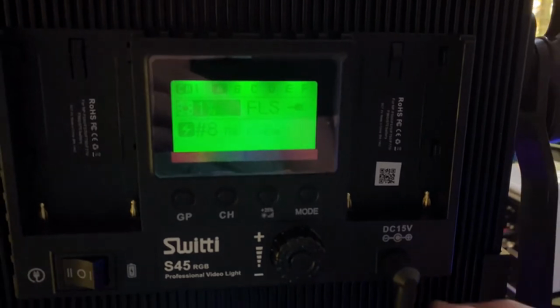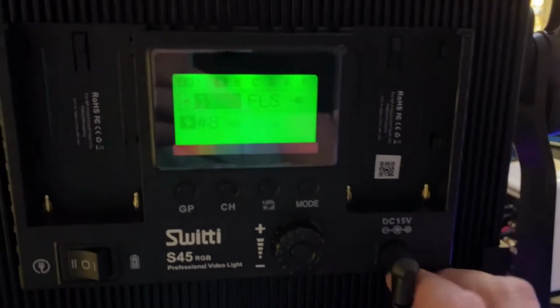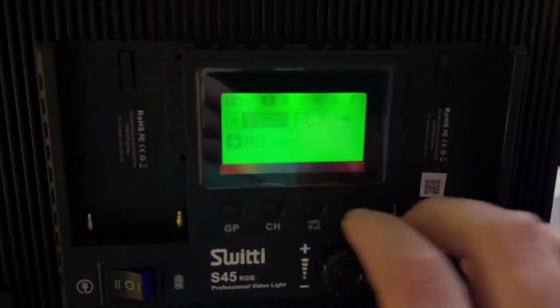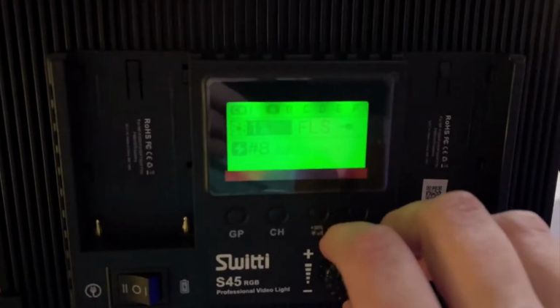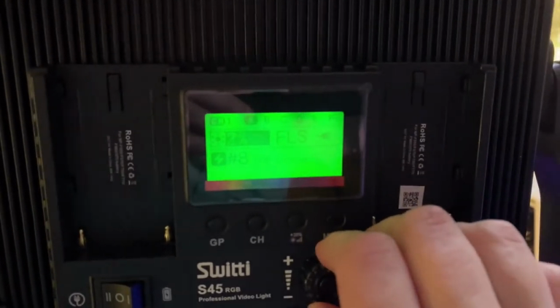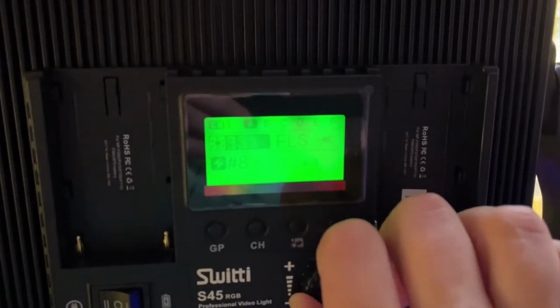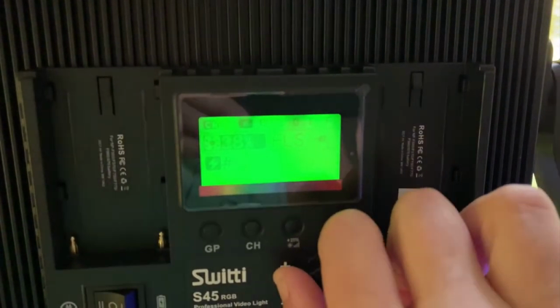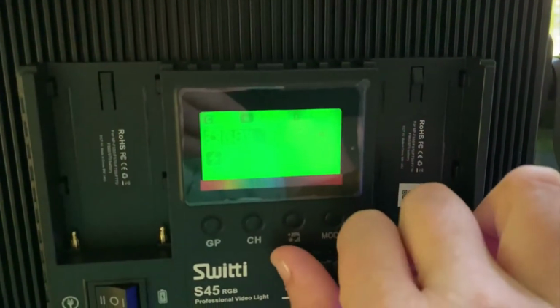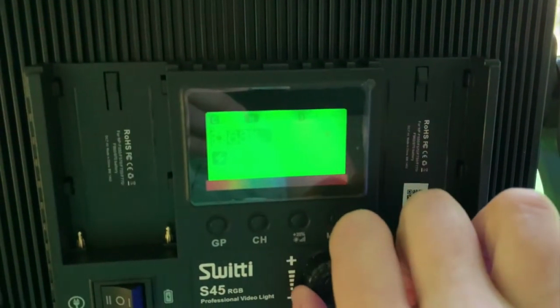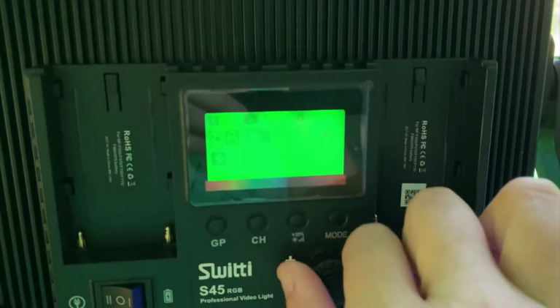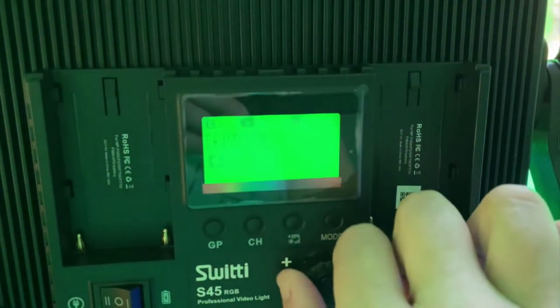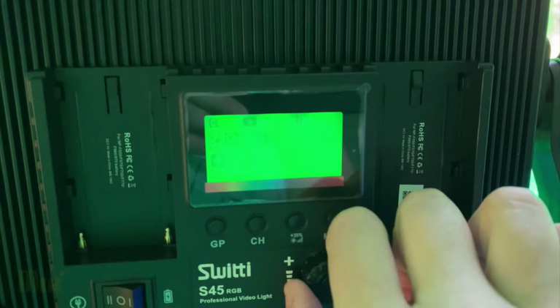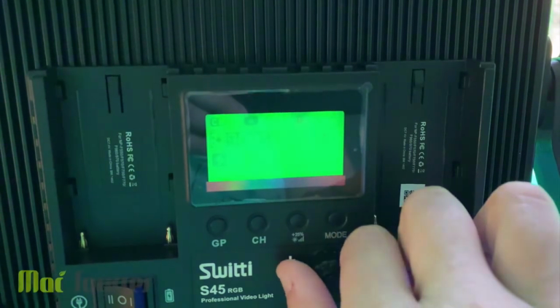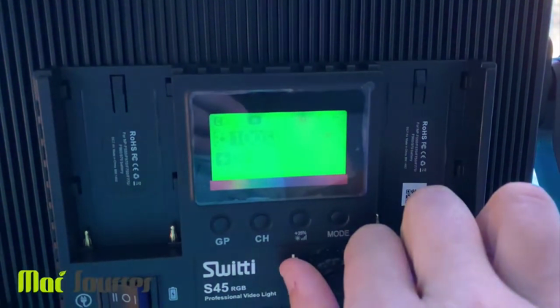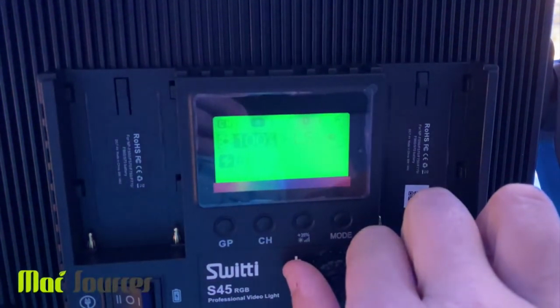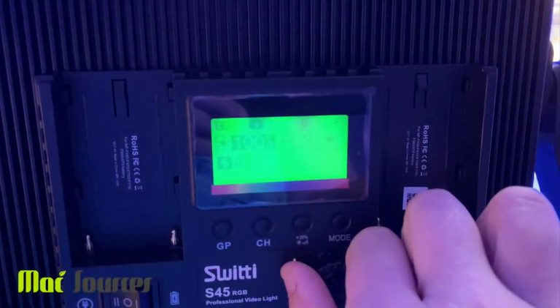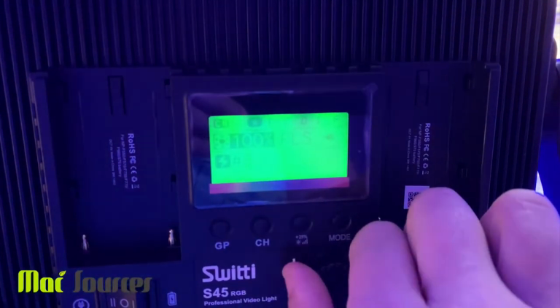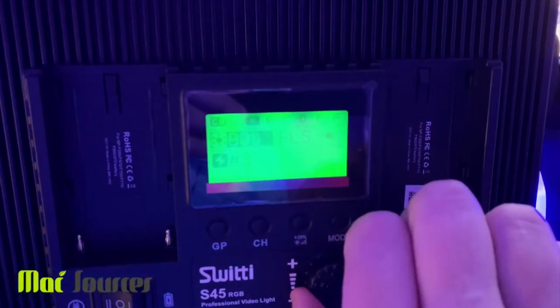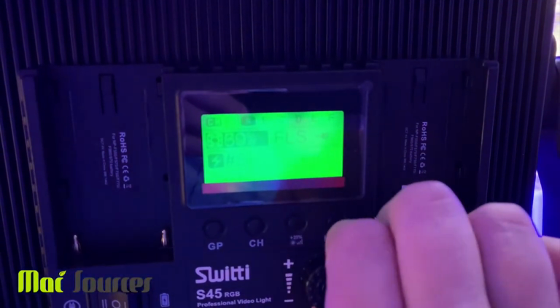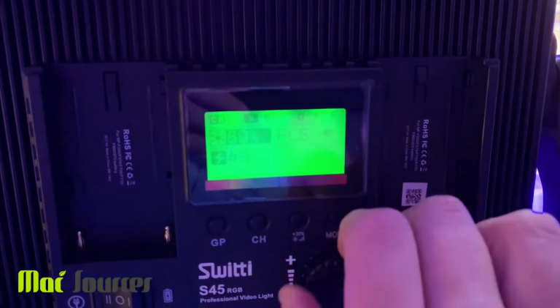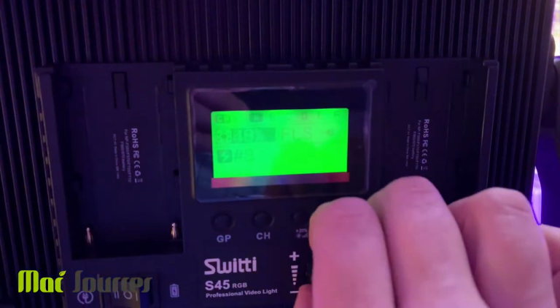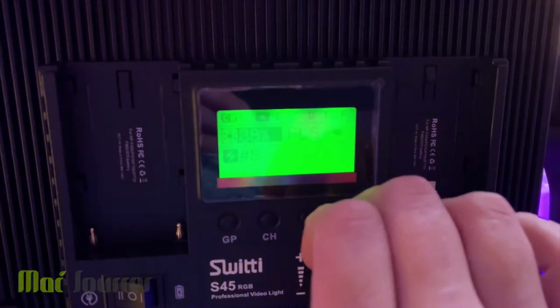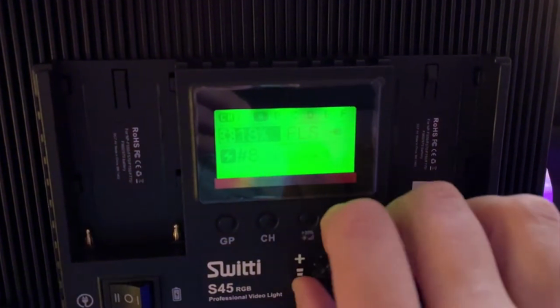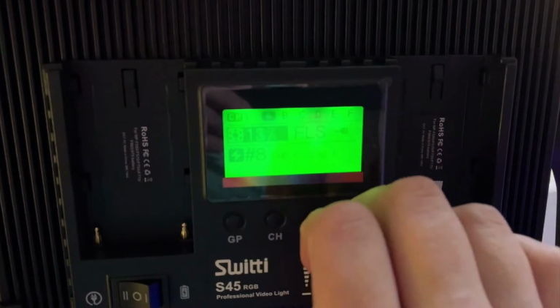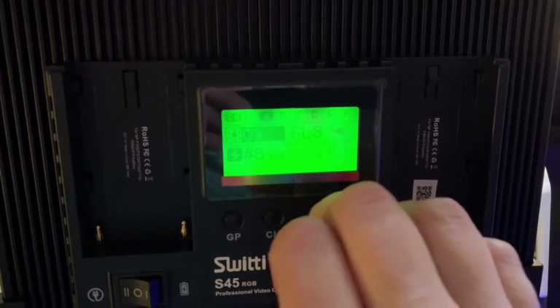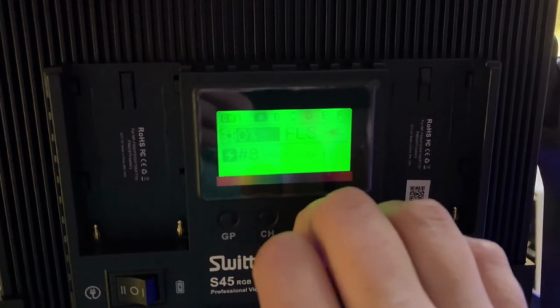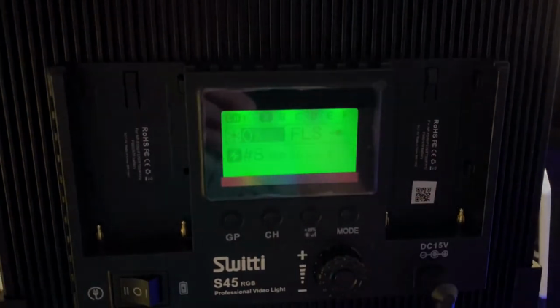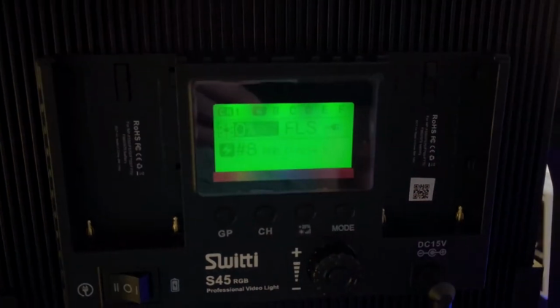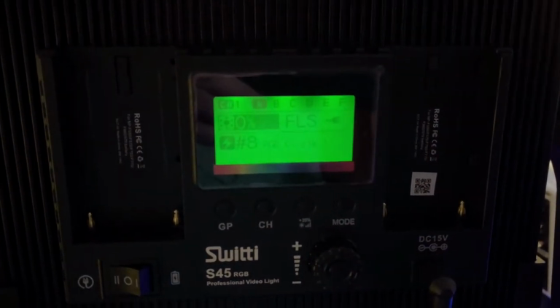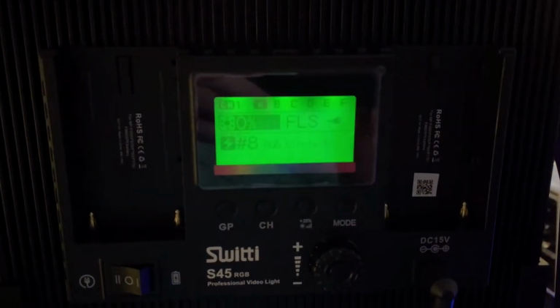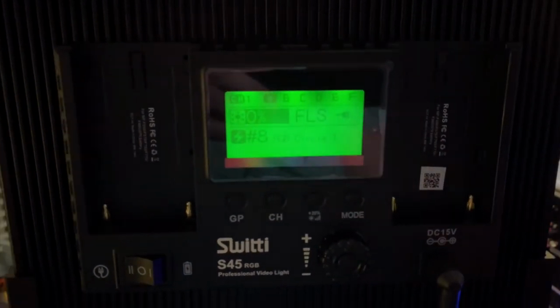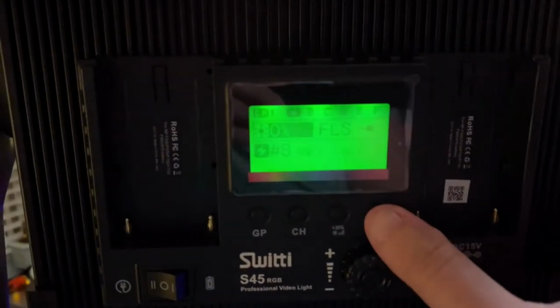A remote control is not included and all the controls can be found on the back of each light panel. The controls give the user the option to dial in the brightness as well as the color temperature or the RGB color gamut depending on the mode you are using.